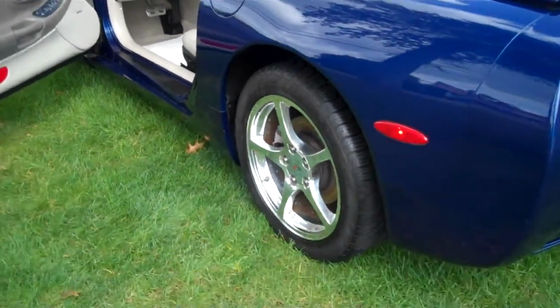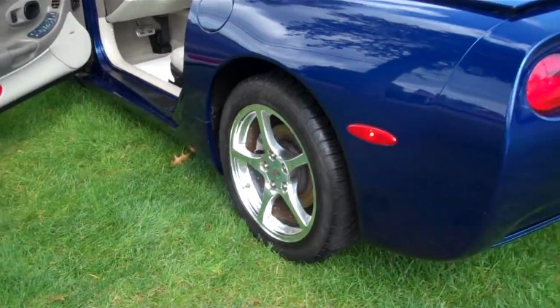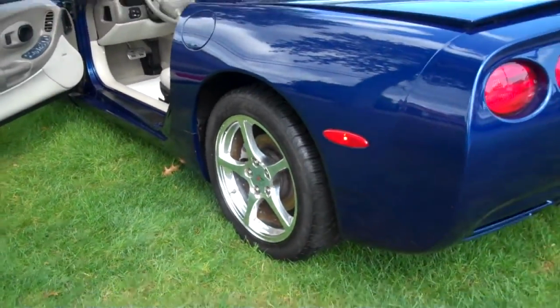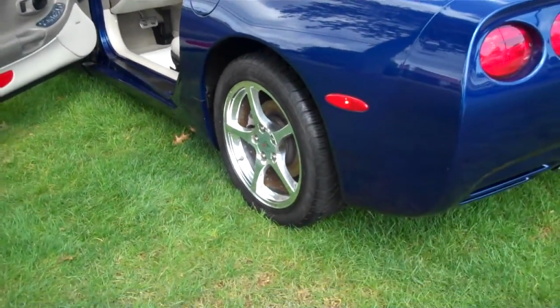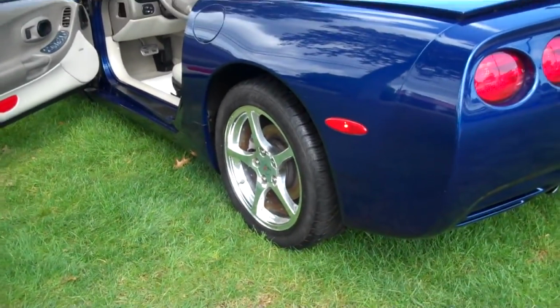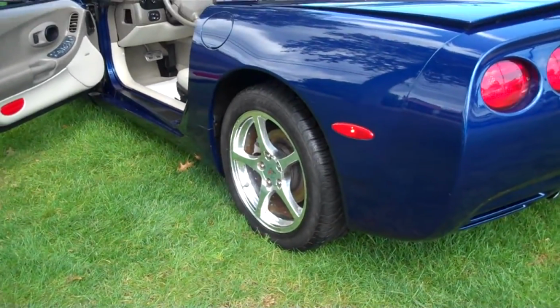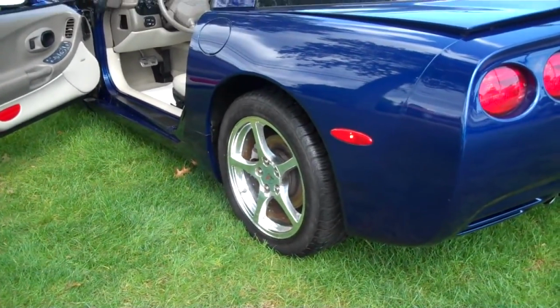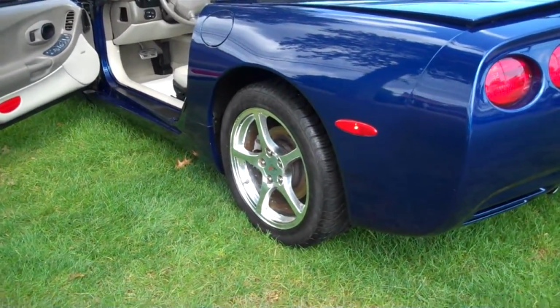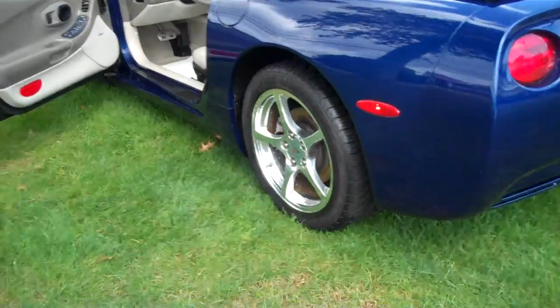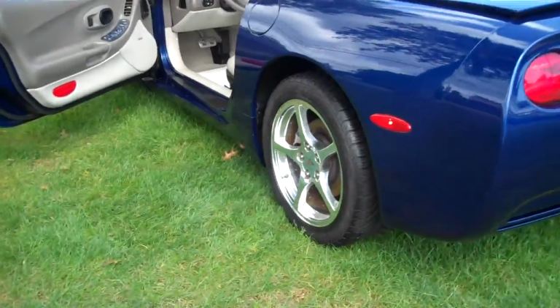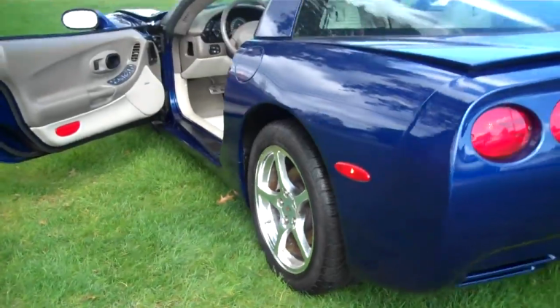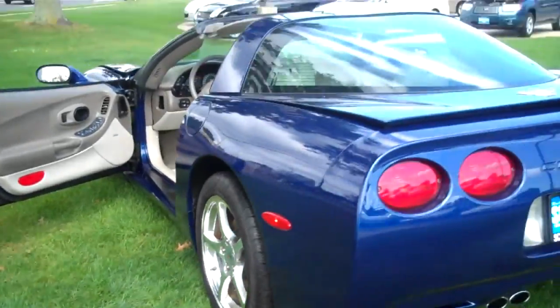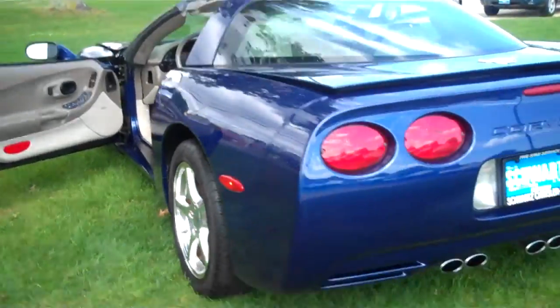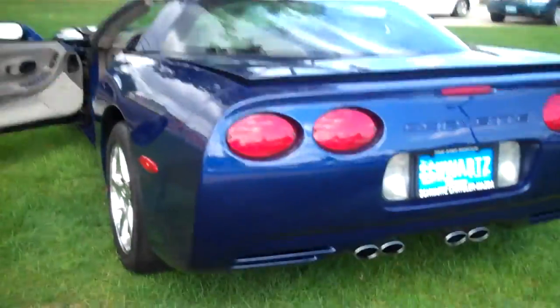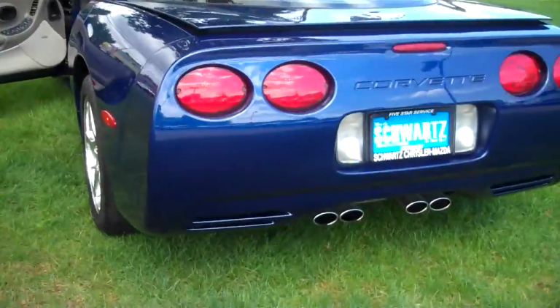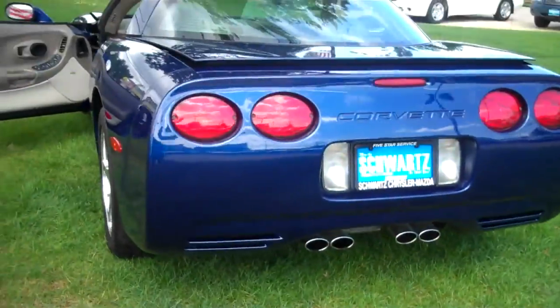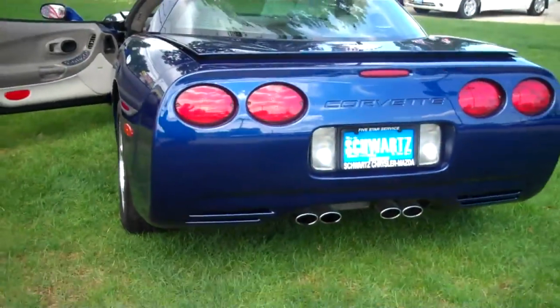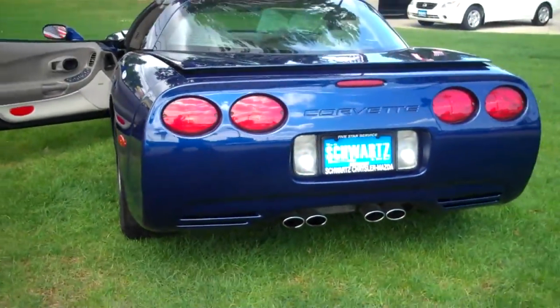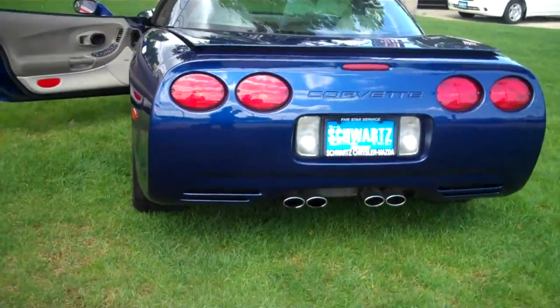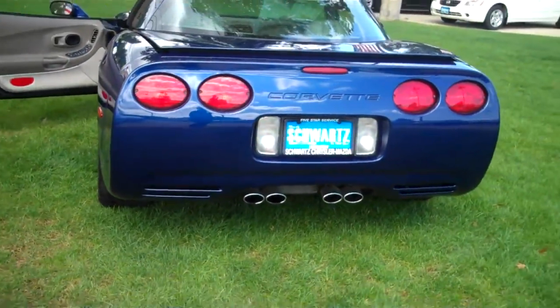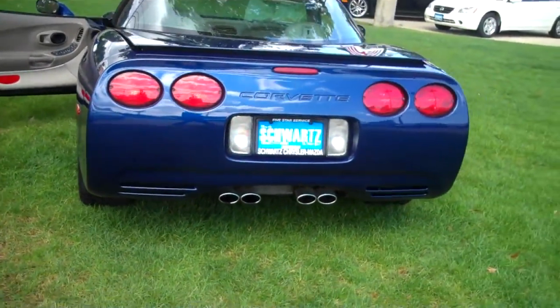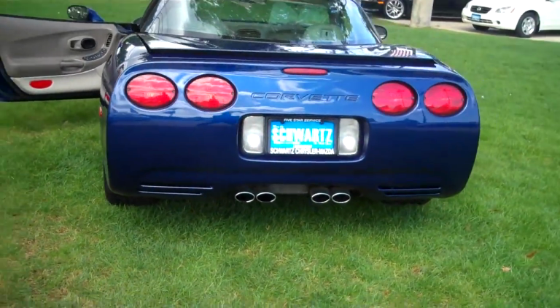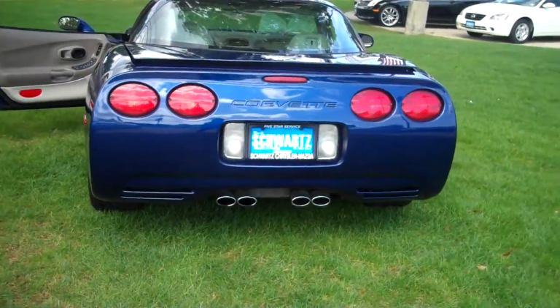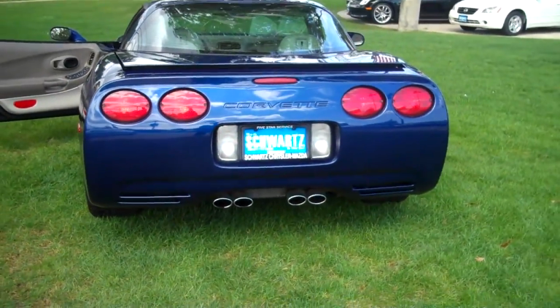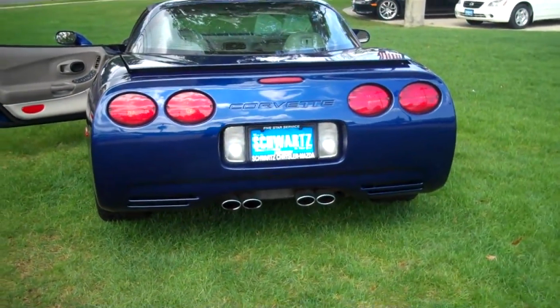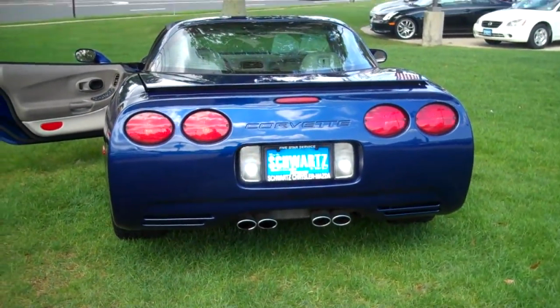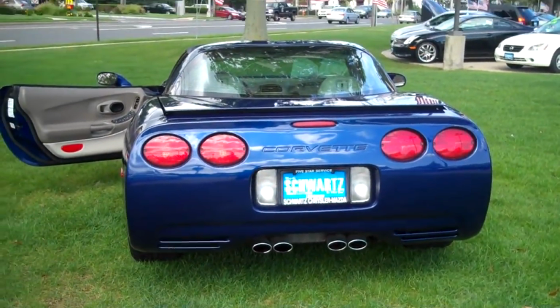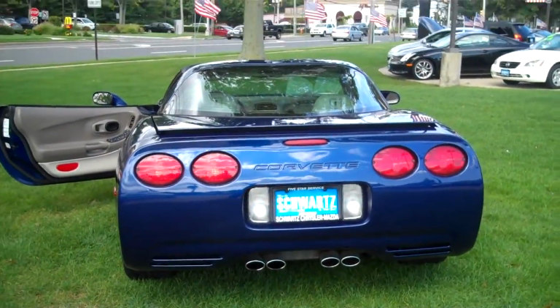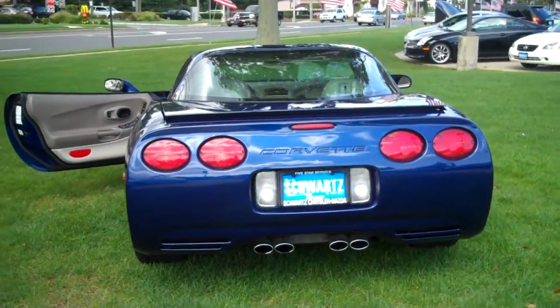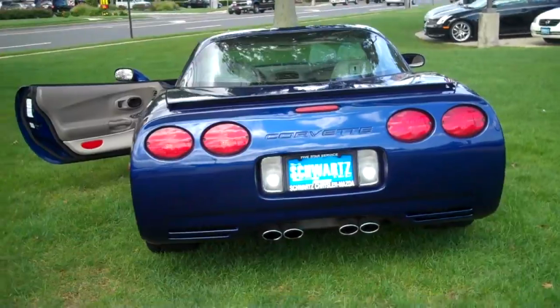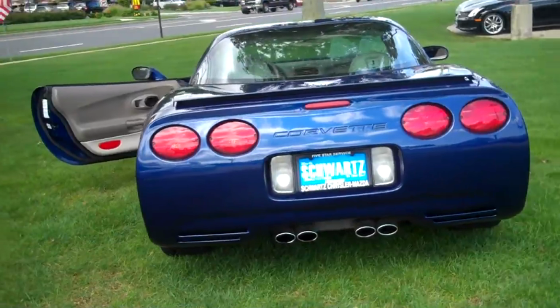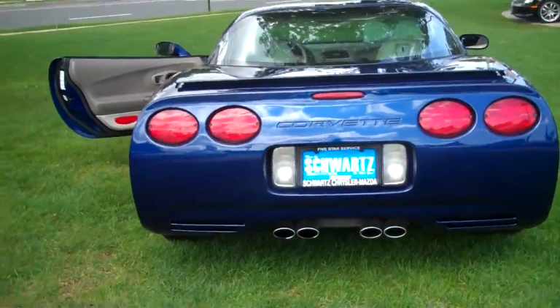Big fat rear tires in the back. Chrome exhaust in the back, four tailpipes — very sharp looking.